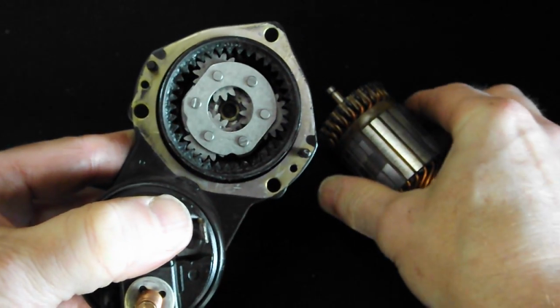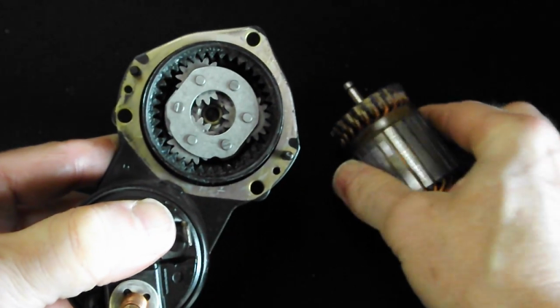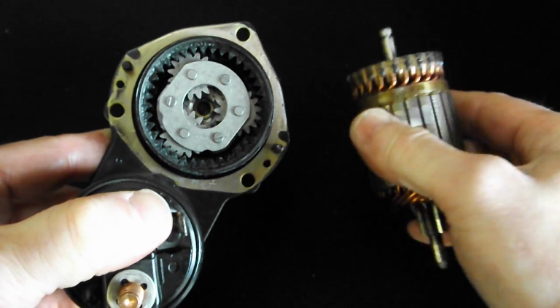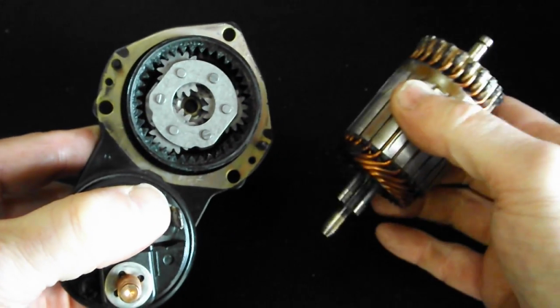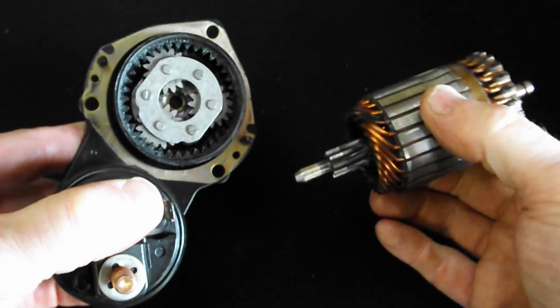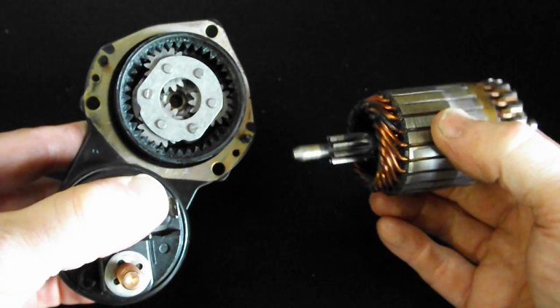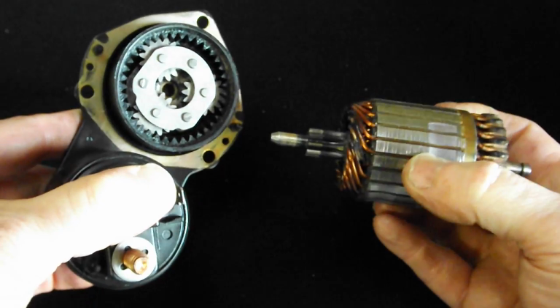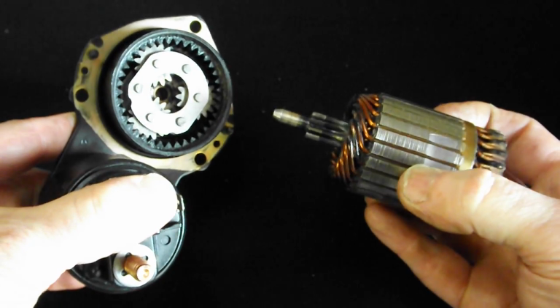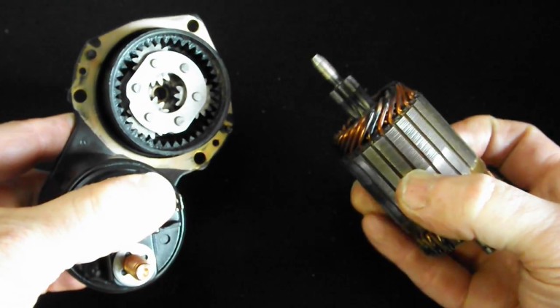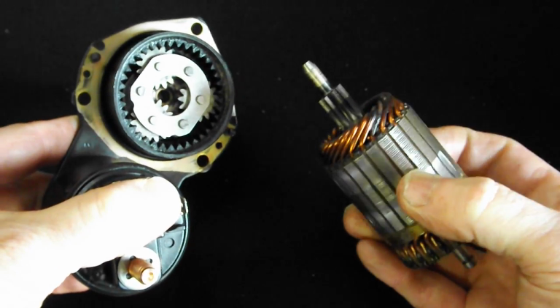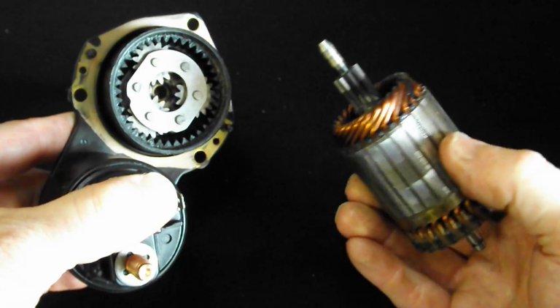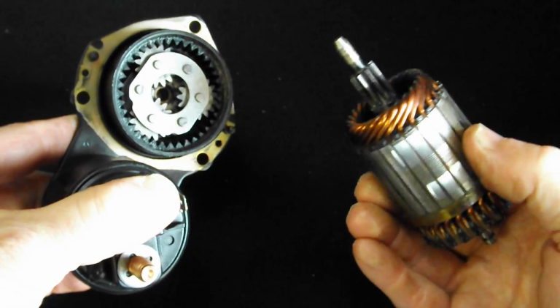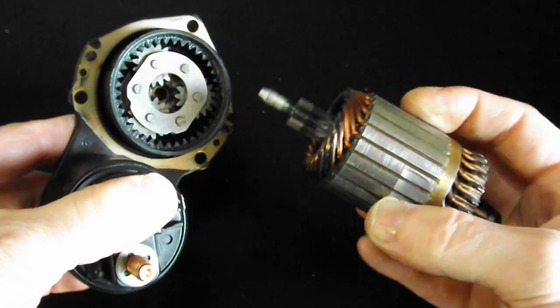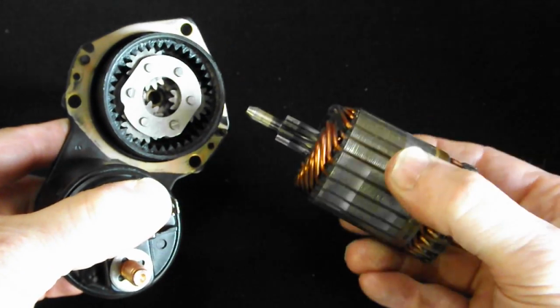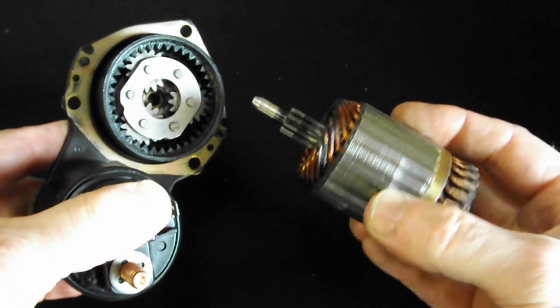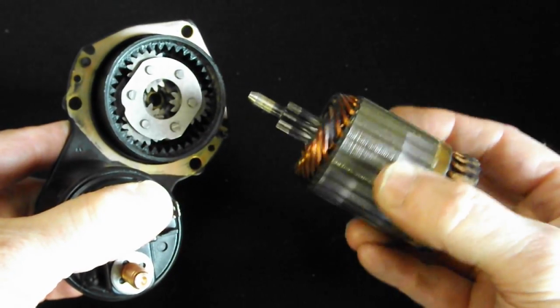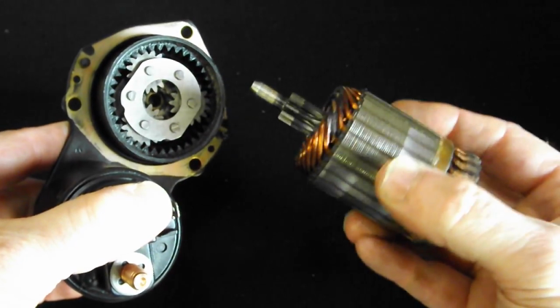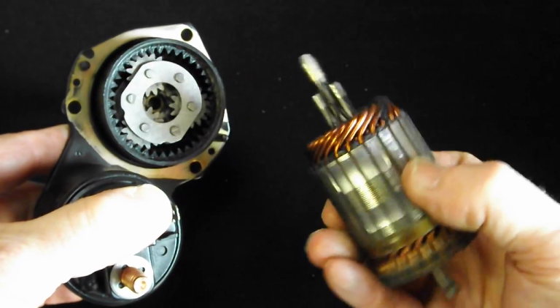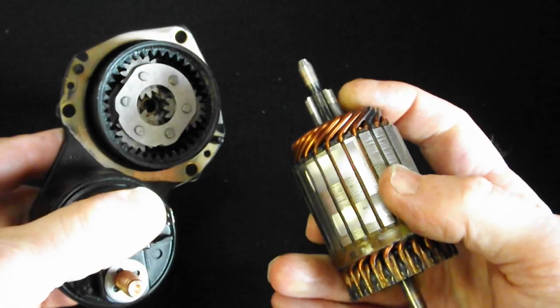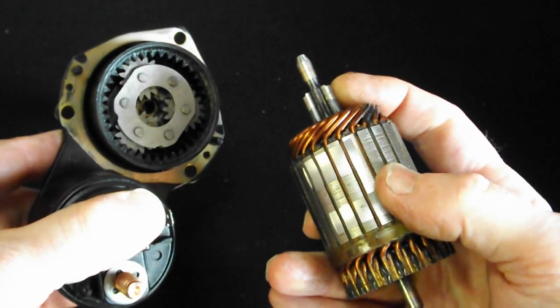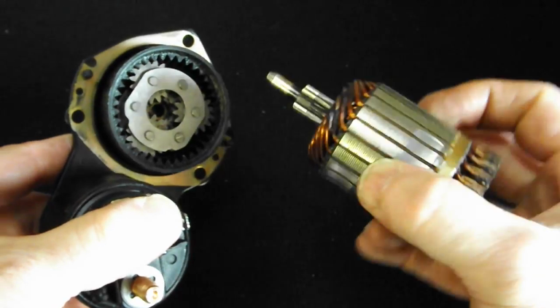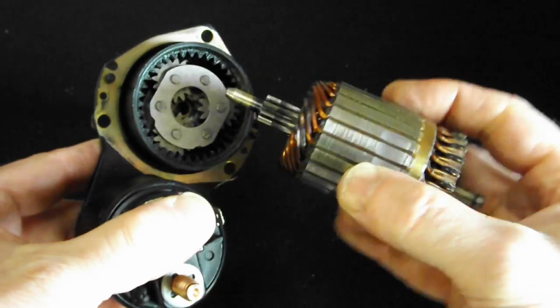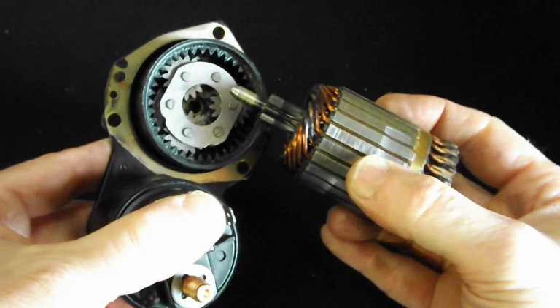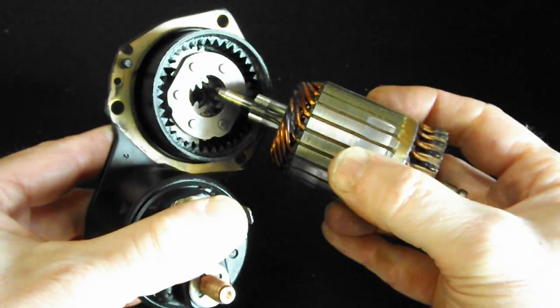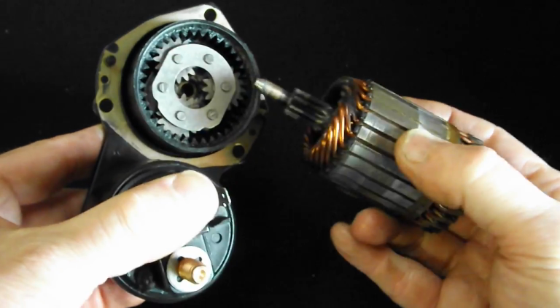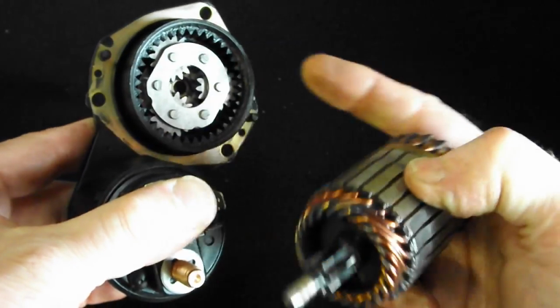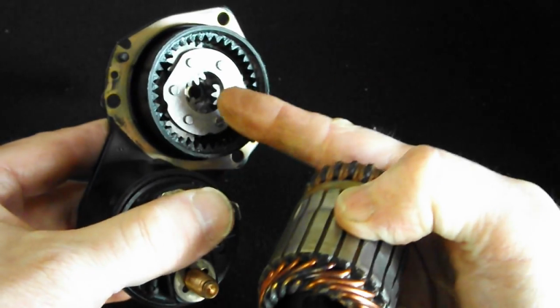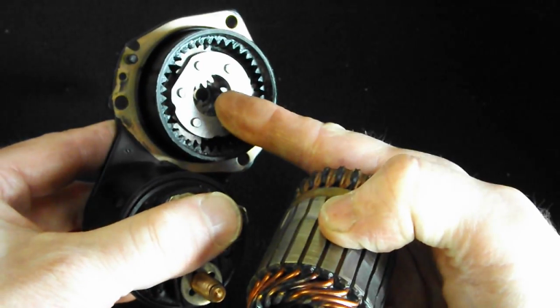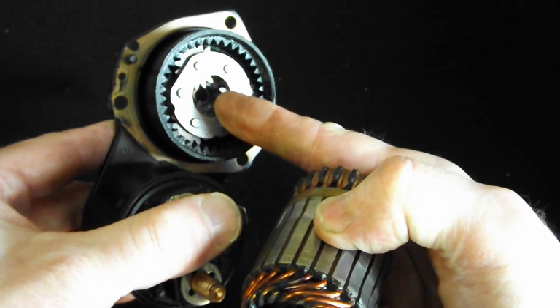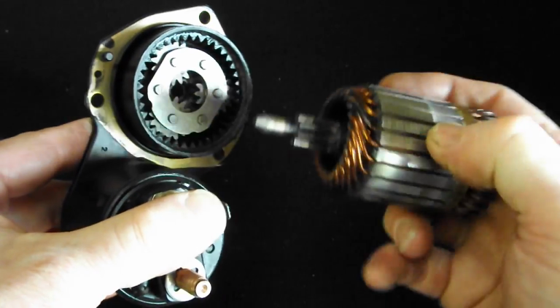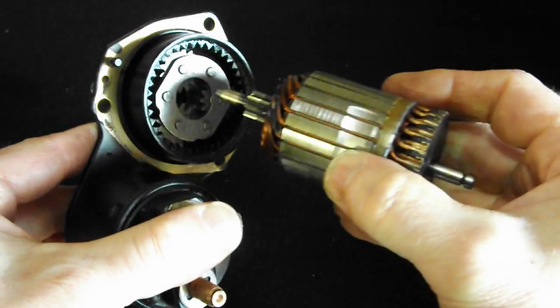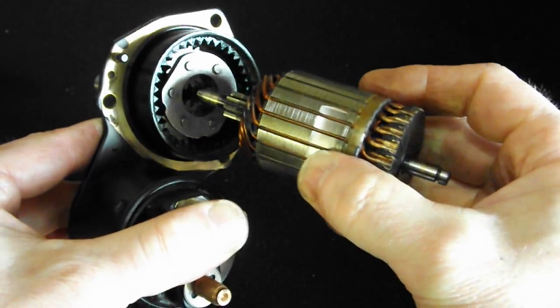This is the armature from the starter motor, so this is the bit that's doing the driving. This is the pinion, which meshes with the planetary gears in the middle.